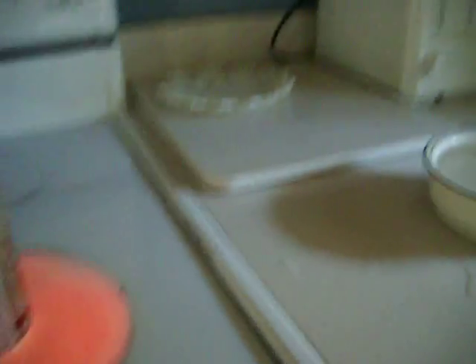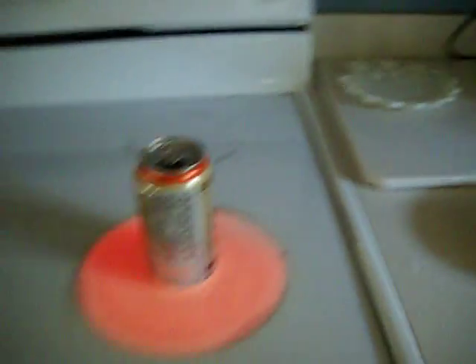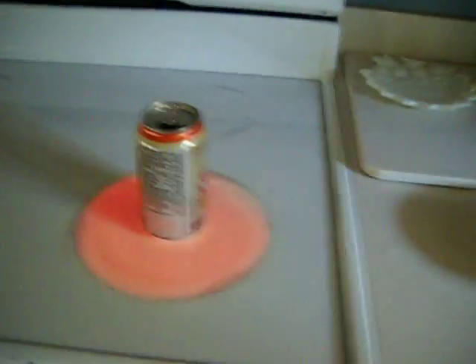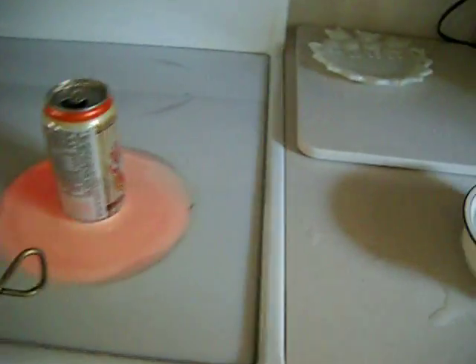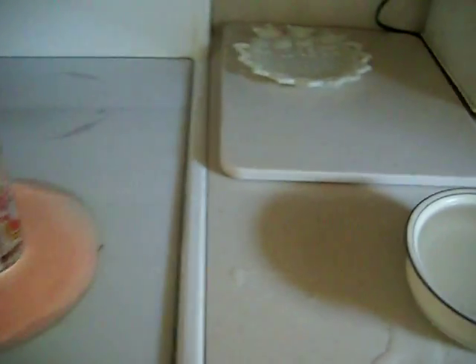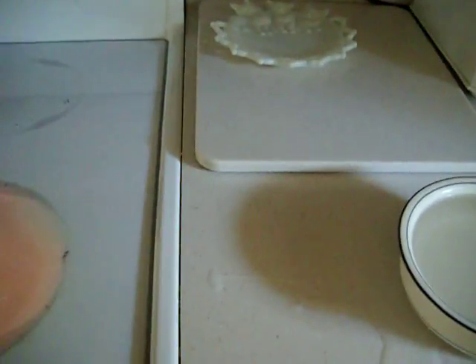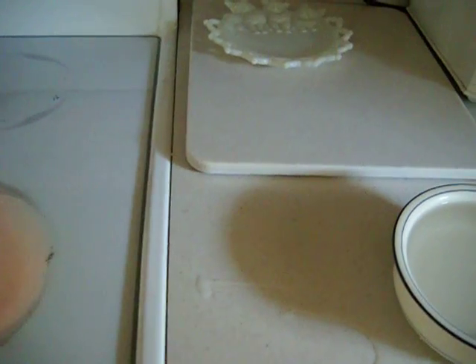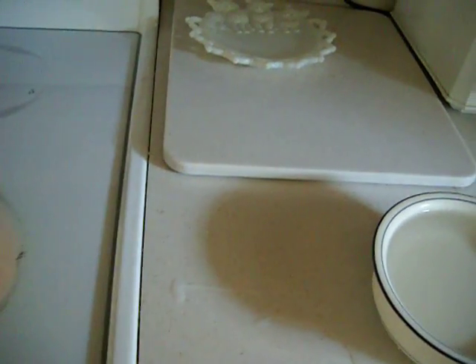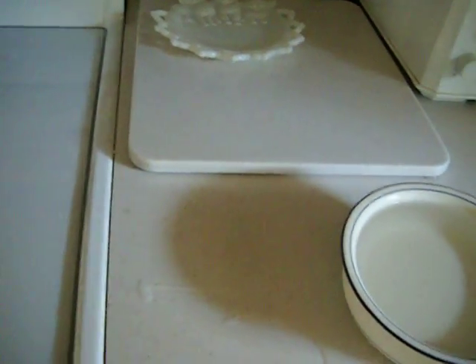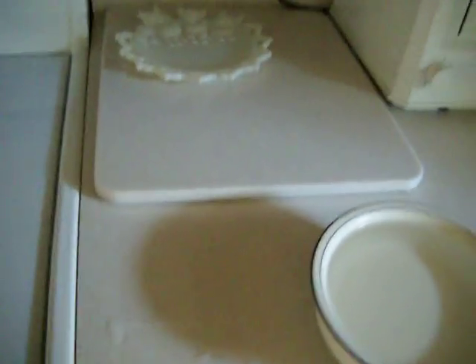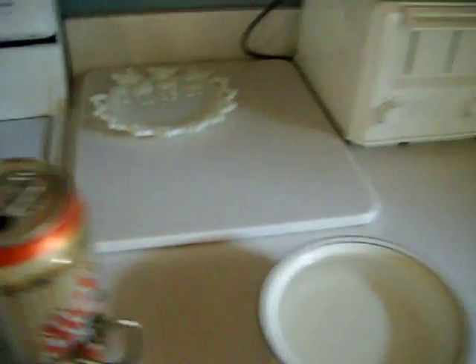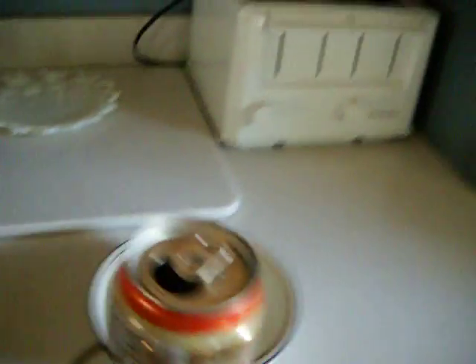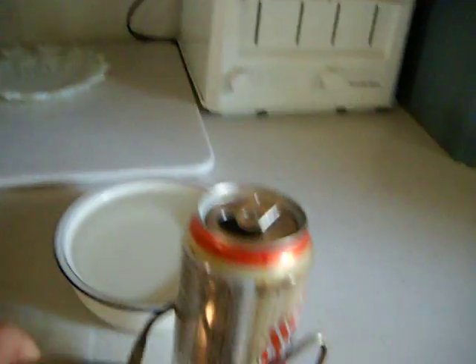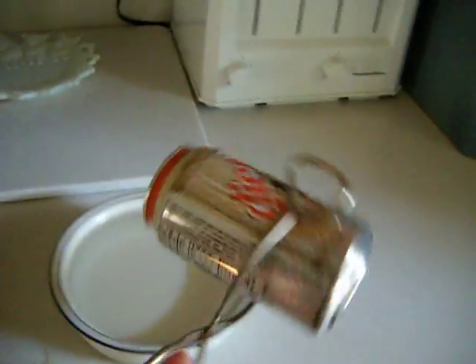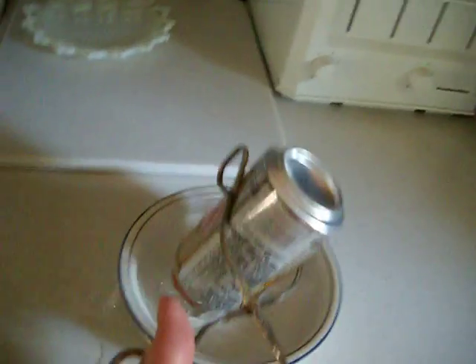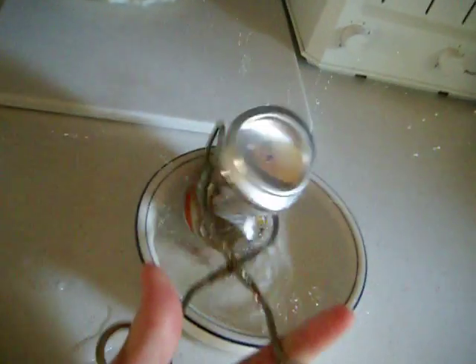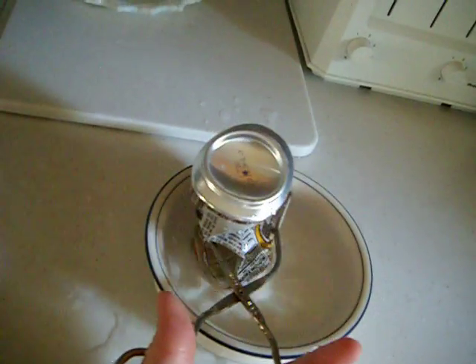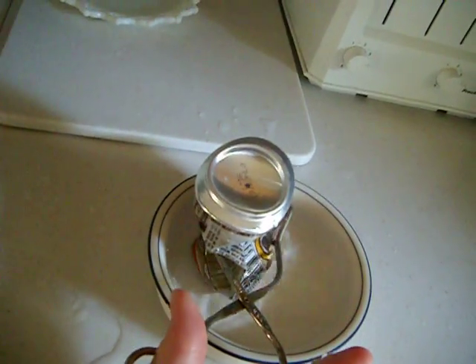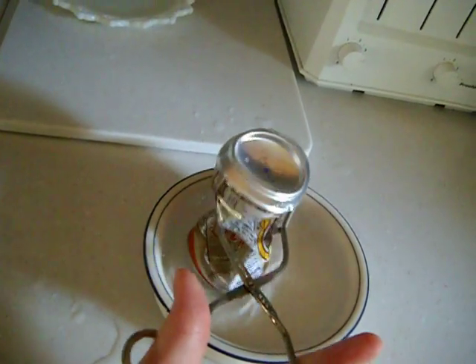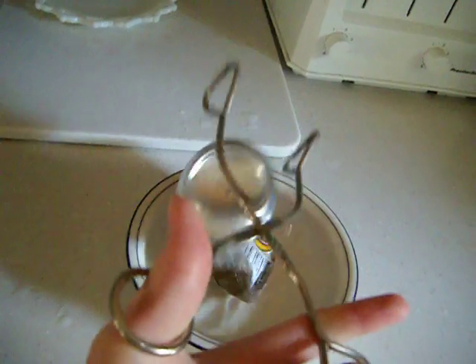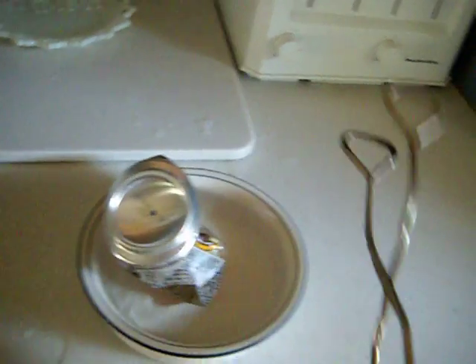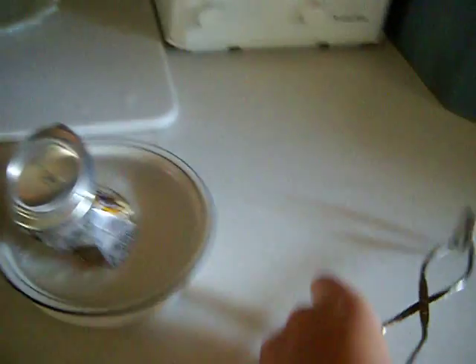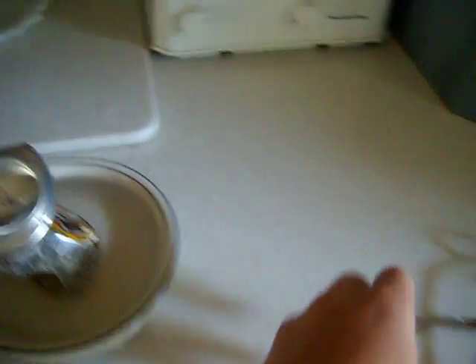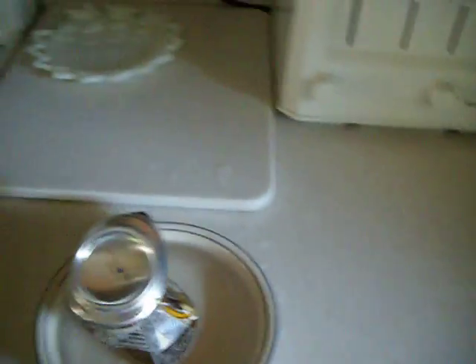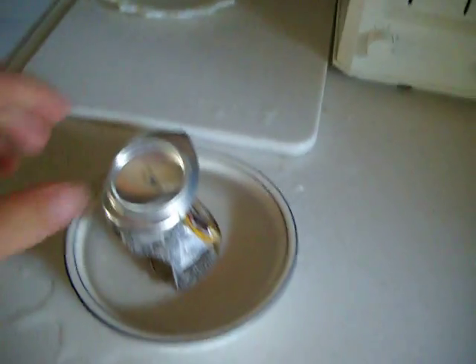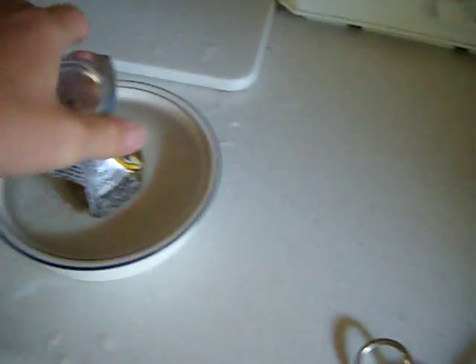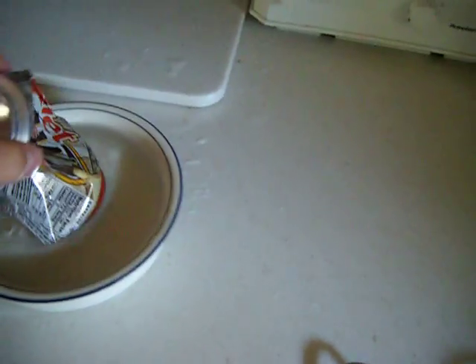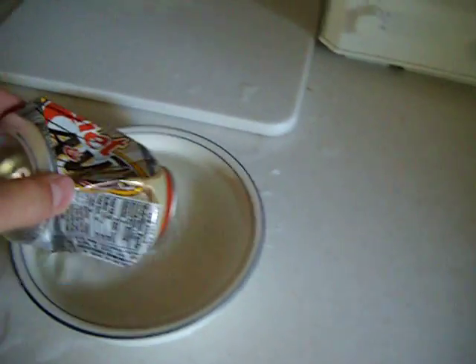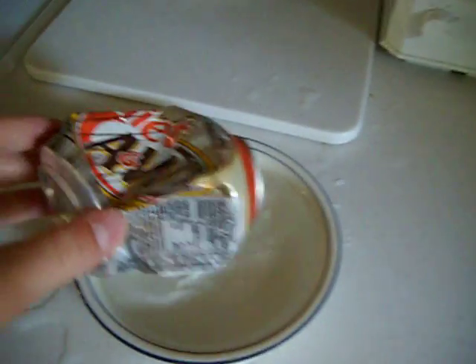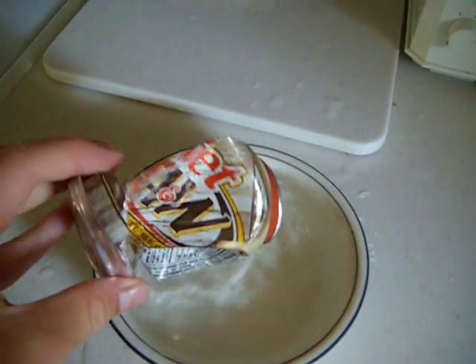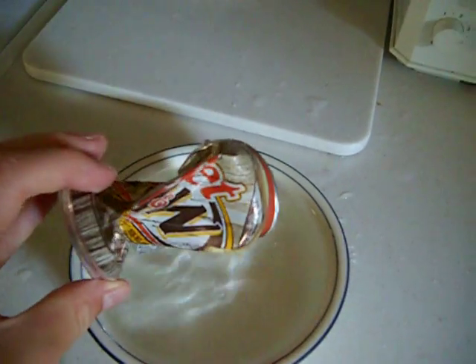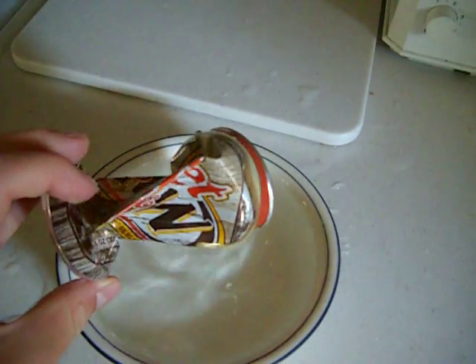Well, it's steaming now so either now or never. Just like that, you have an imploded soda can.